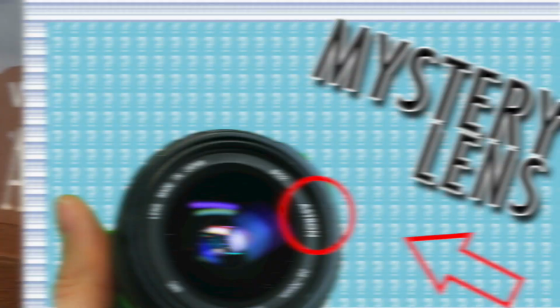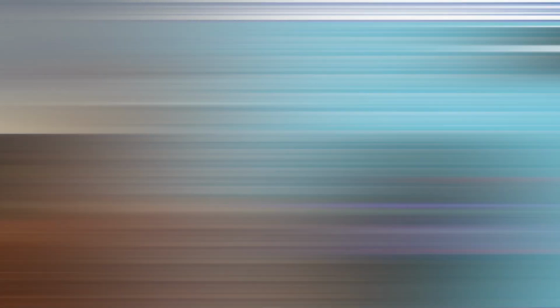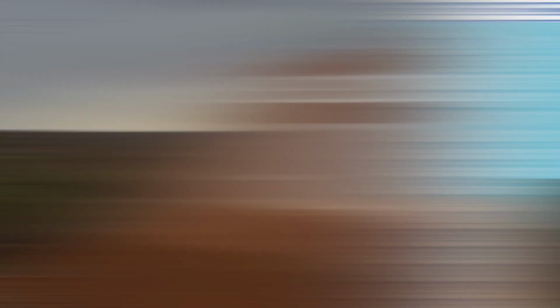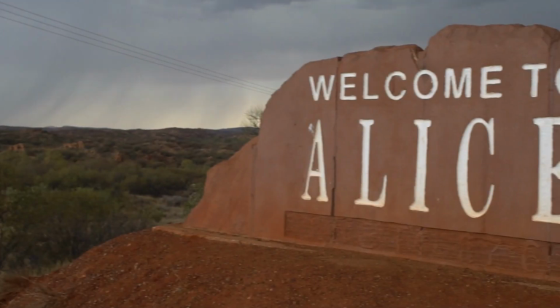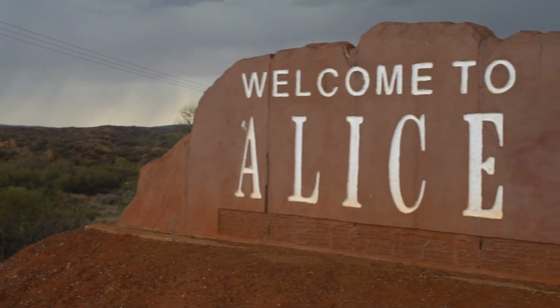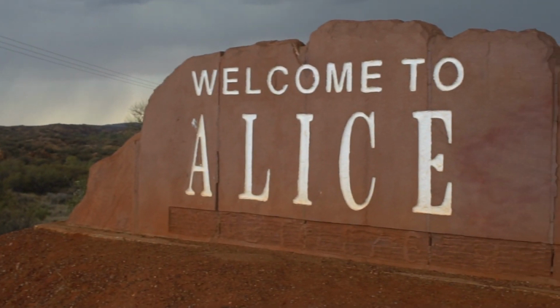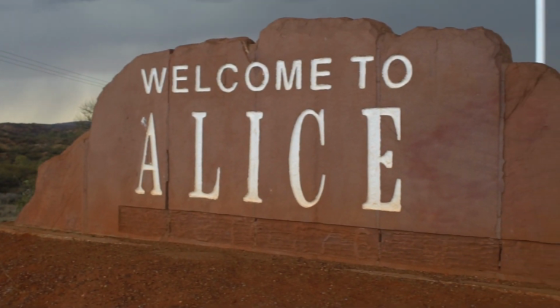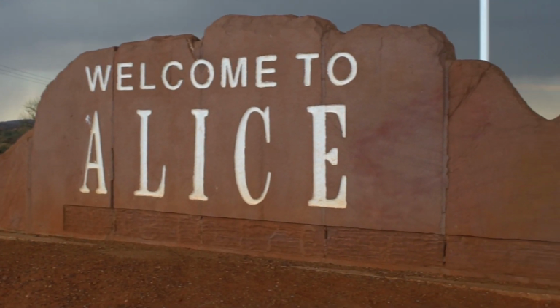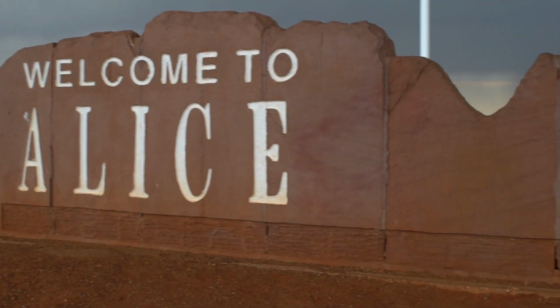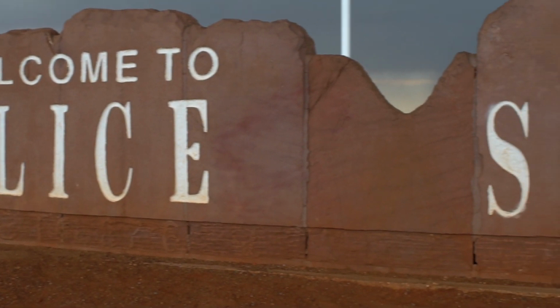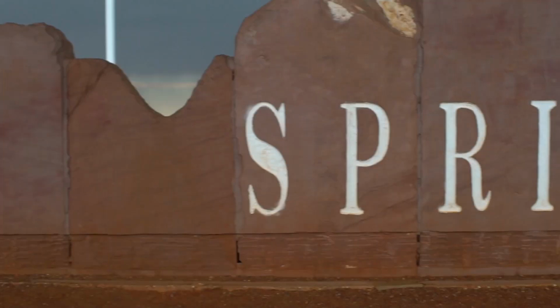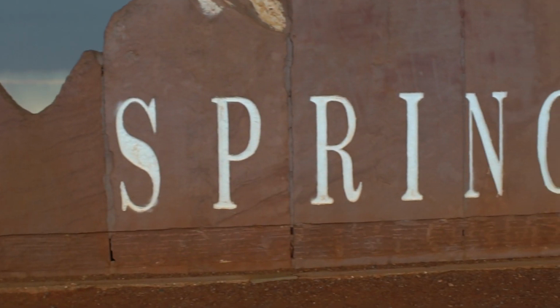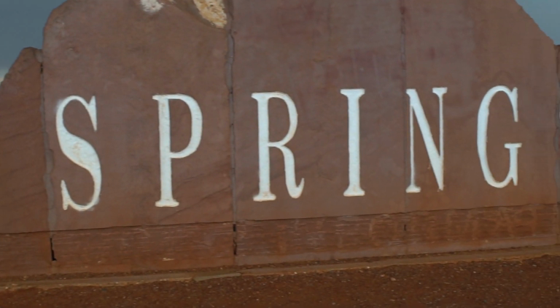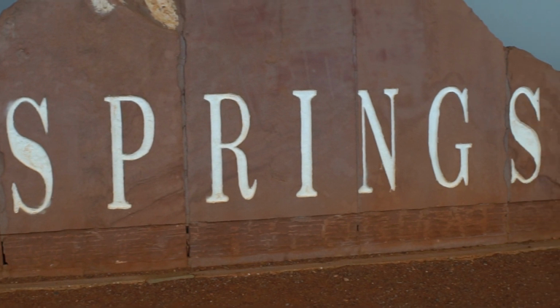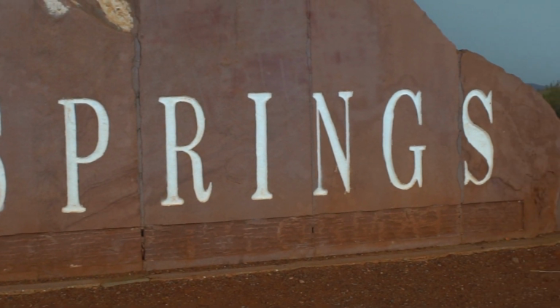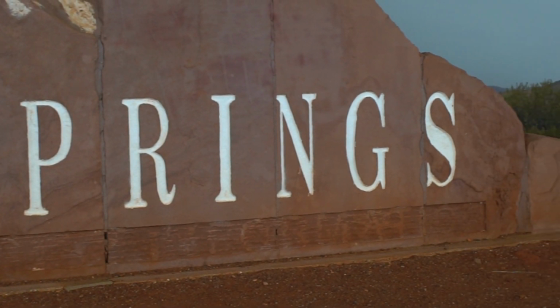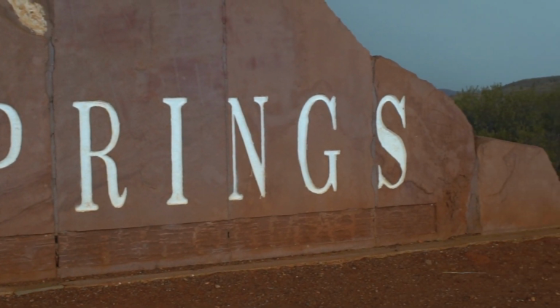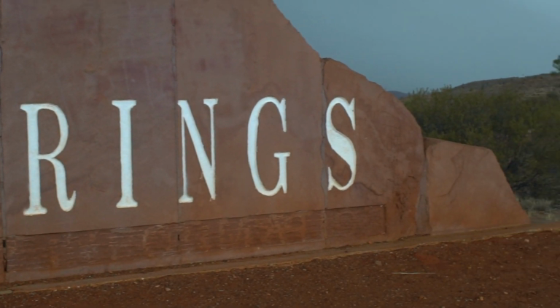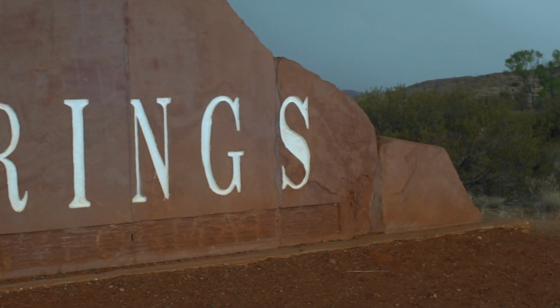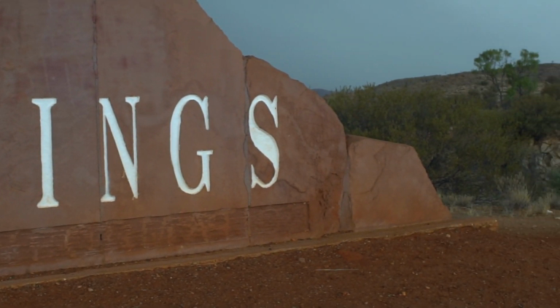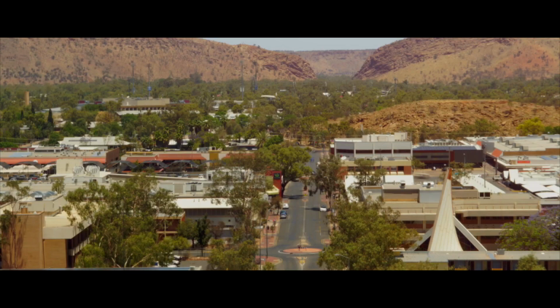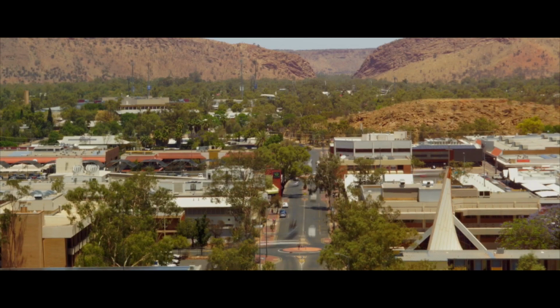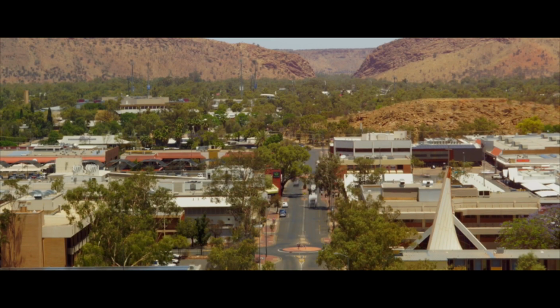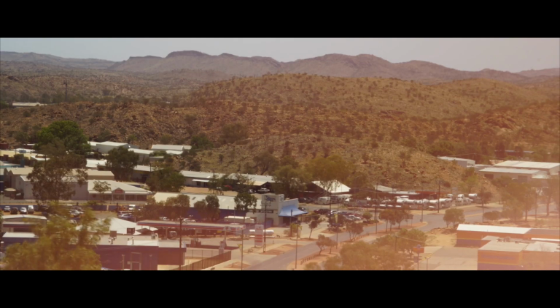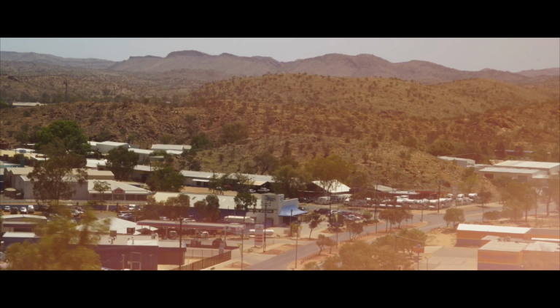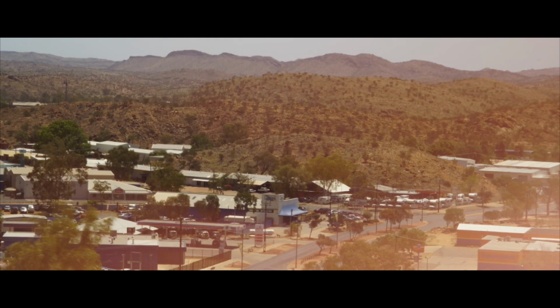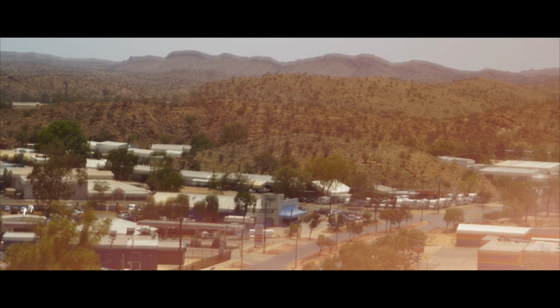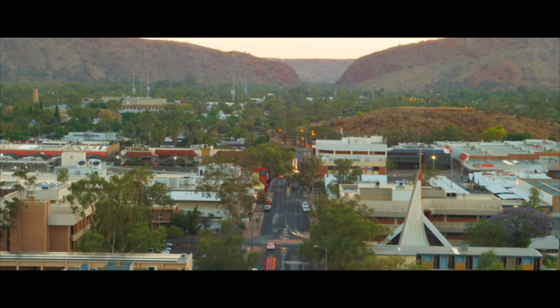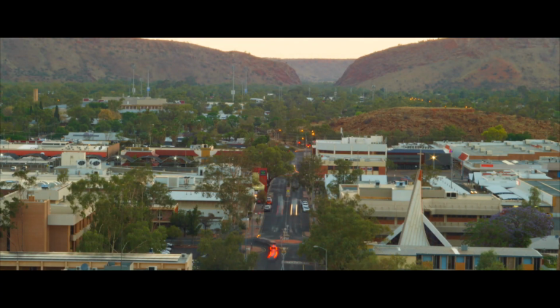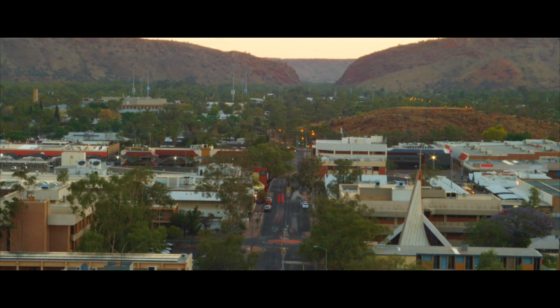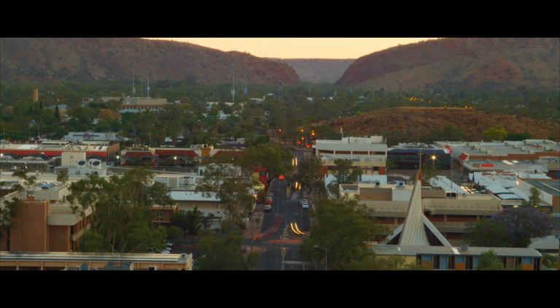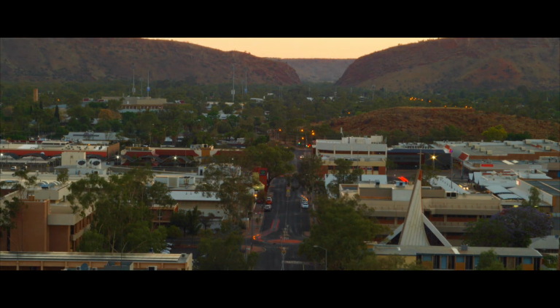Hello YouTube. Today I'm going to be reviewing a total mystery lens. It's a mystery because there is no information about it online.